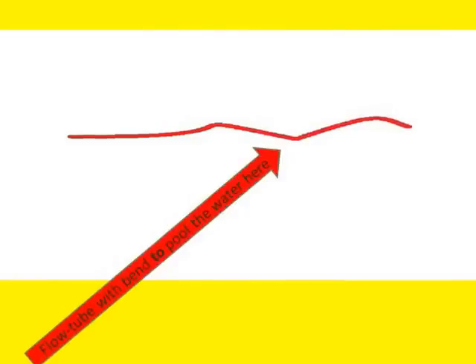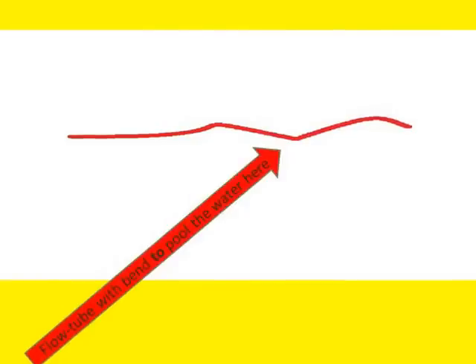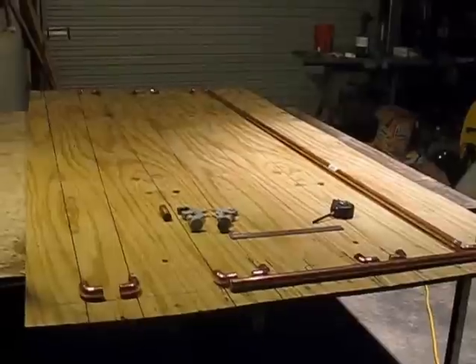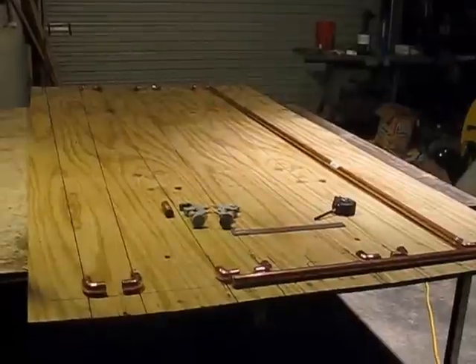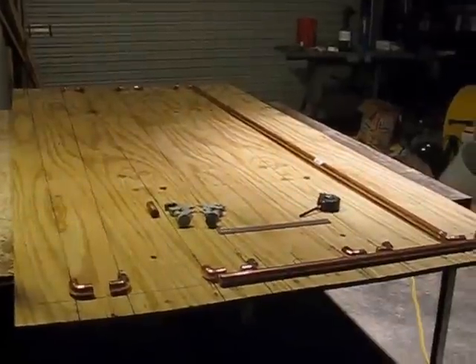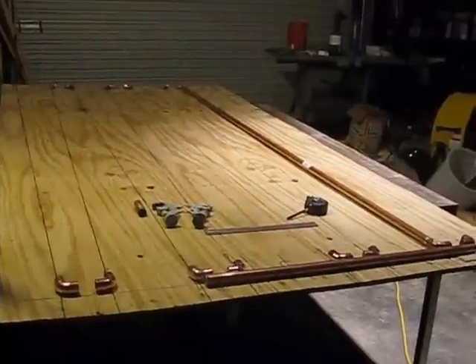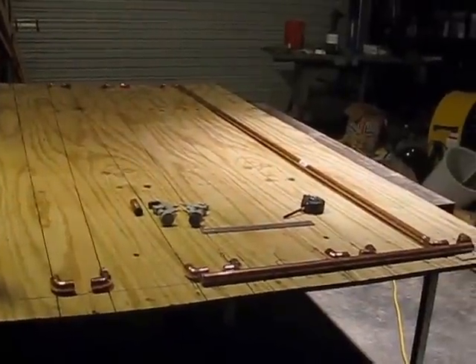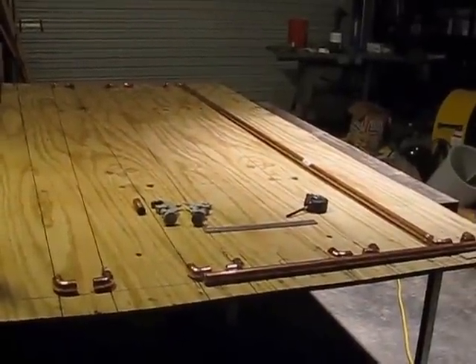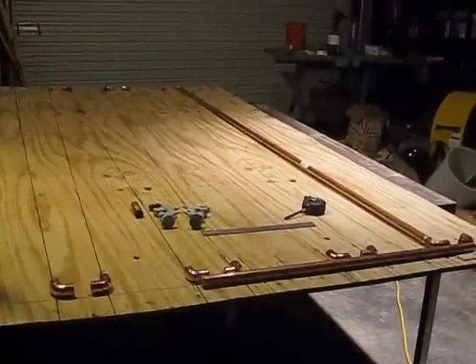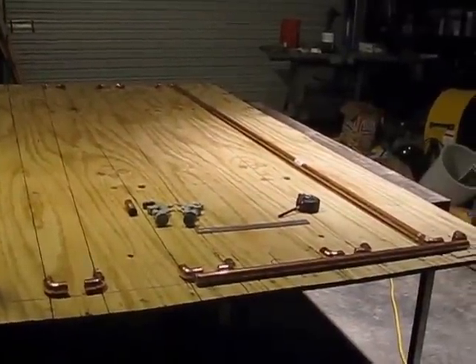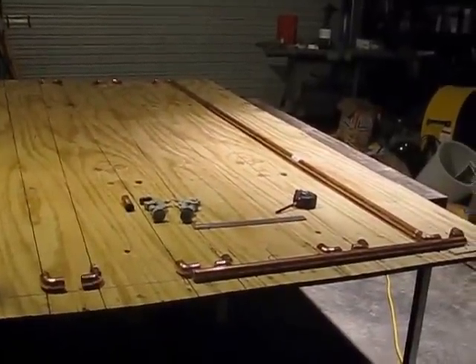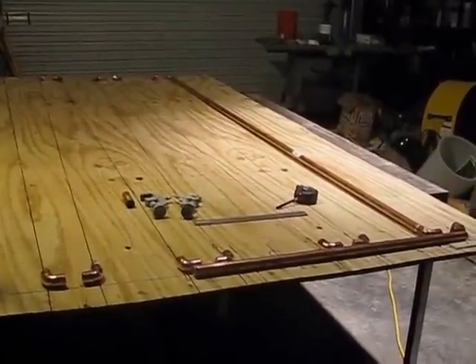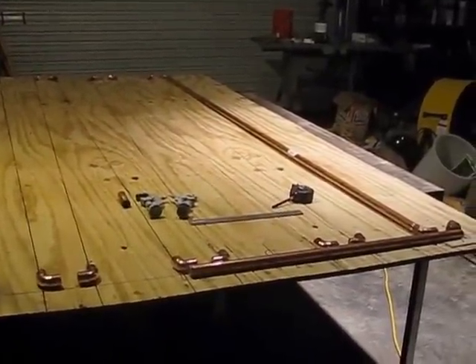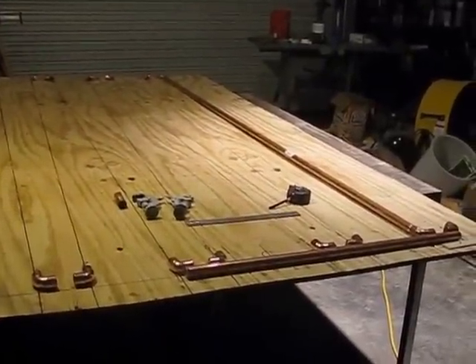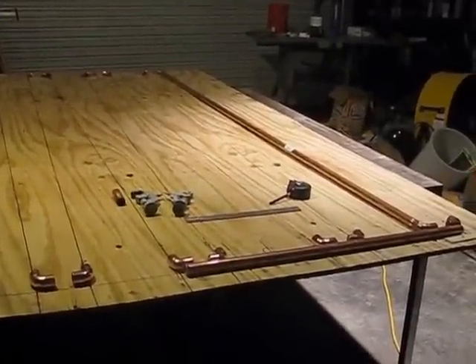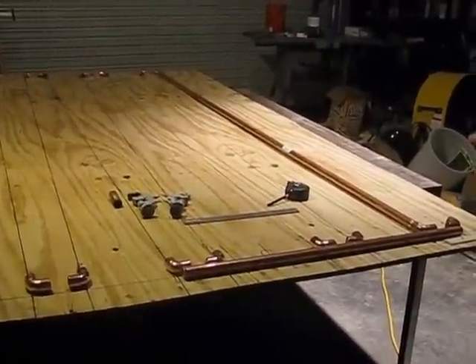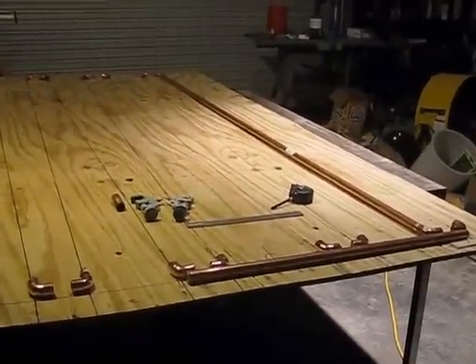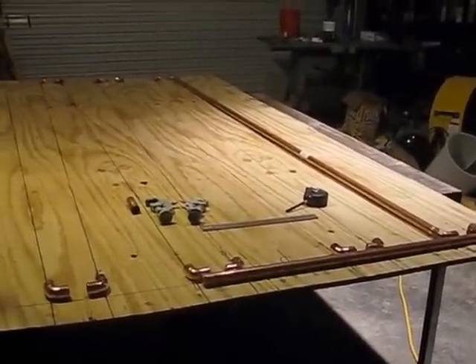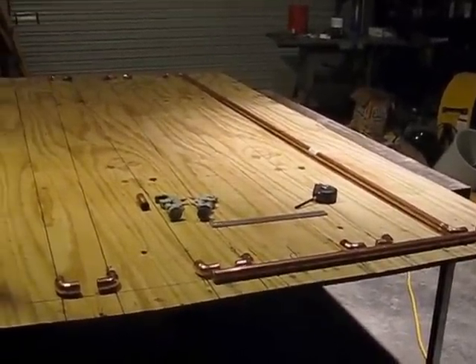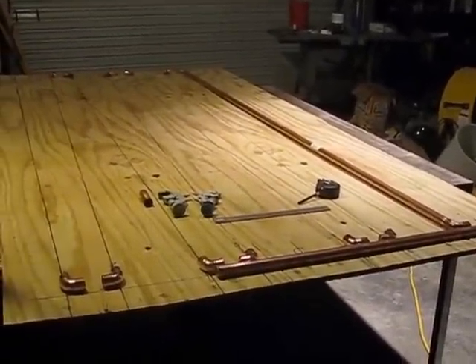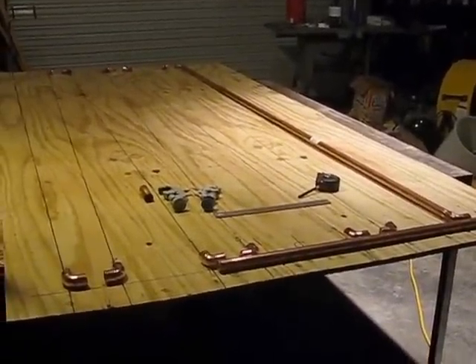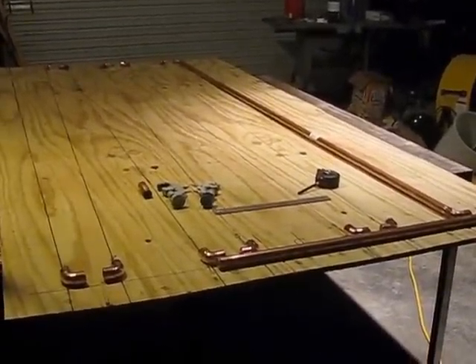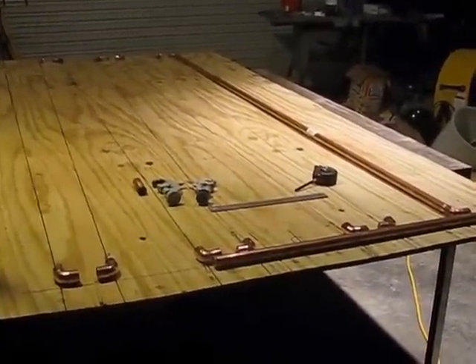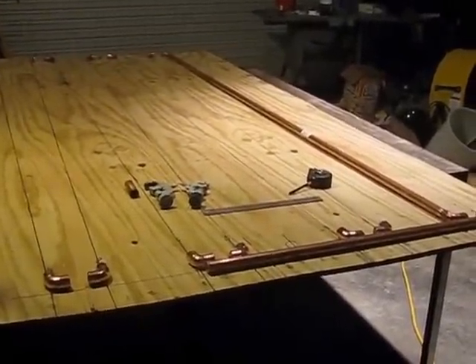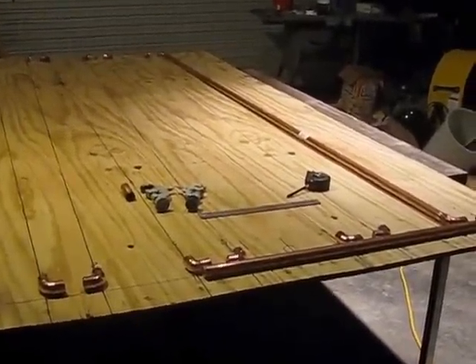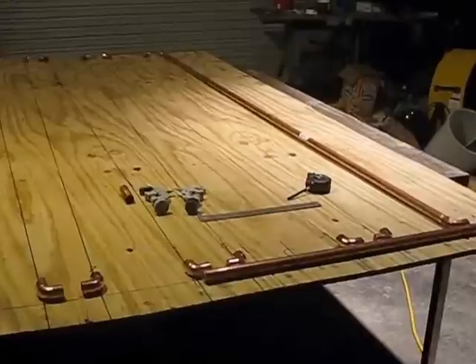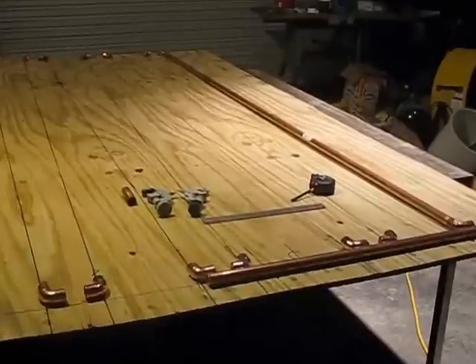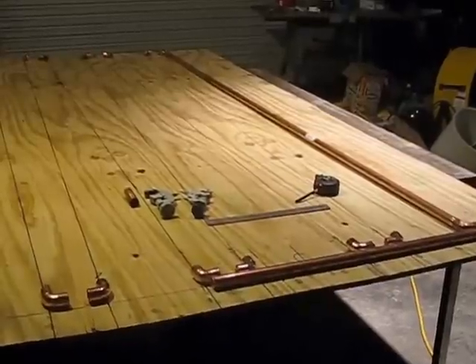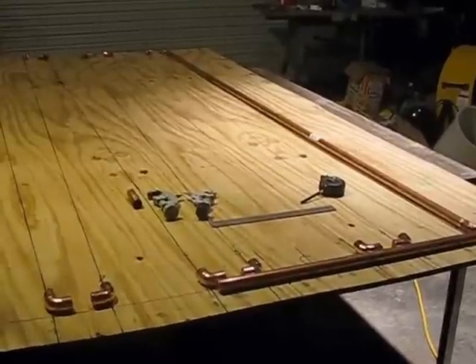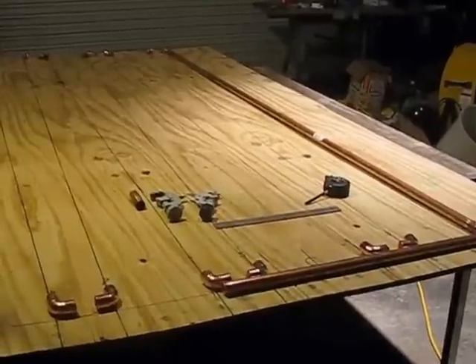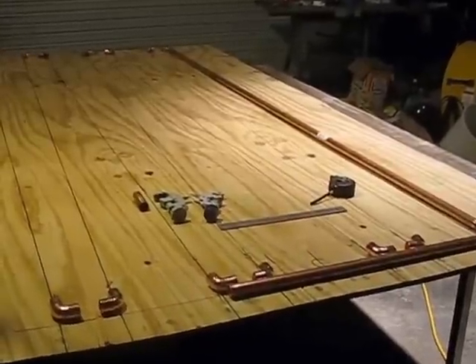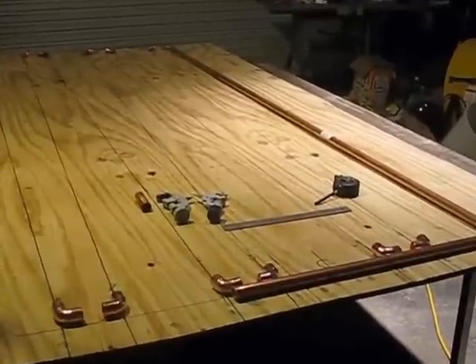We are laying out the copper tubing, cutting it, and laying it out on a four-by-eight sheet metal — I mean four-by-eight plywood.